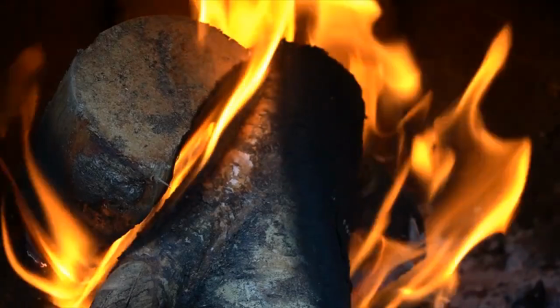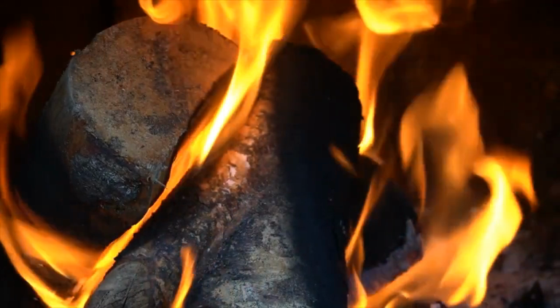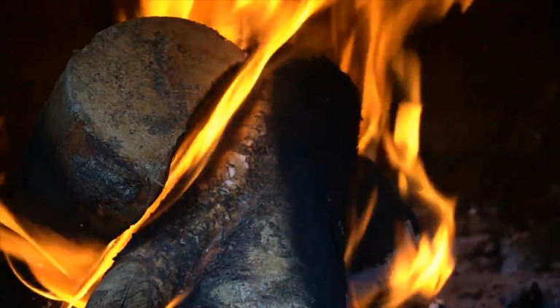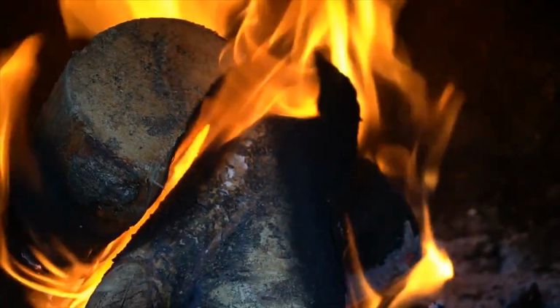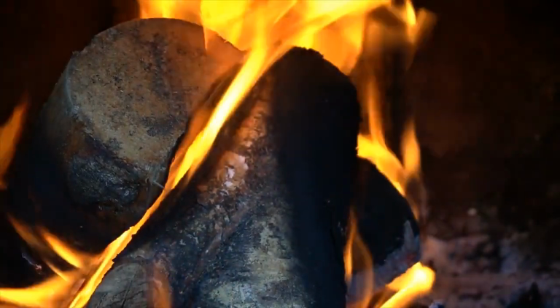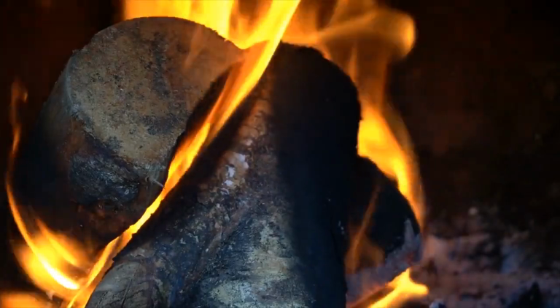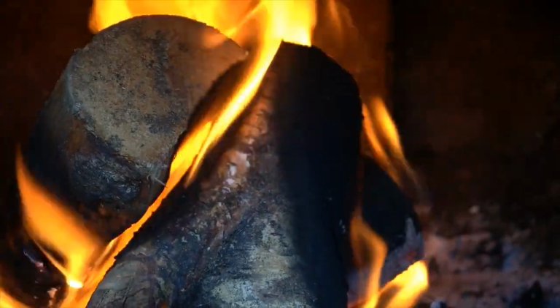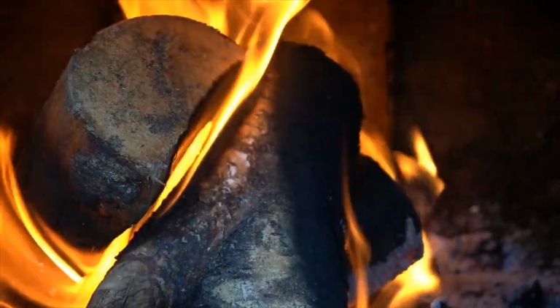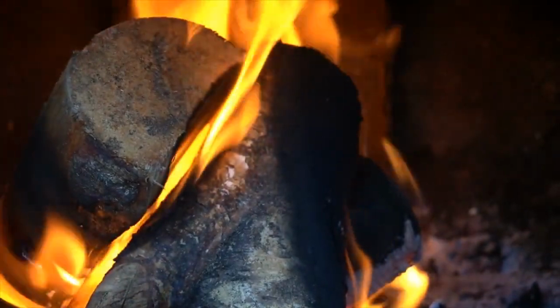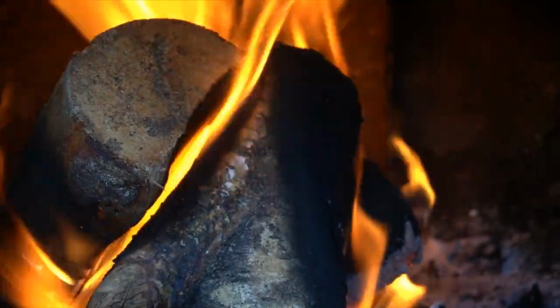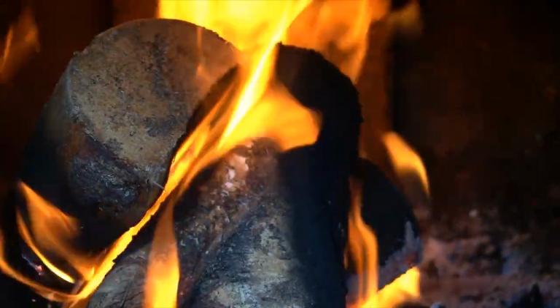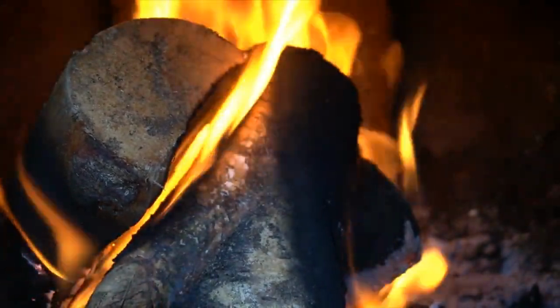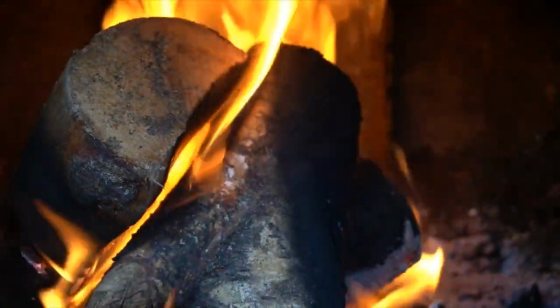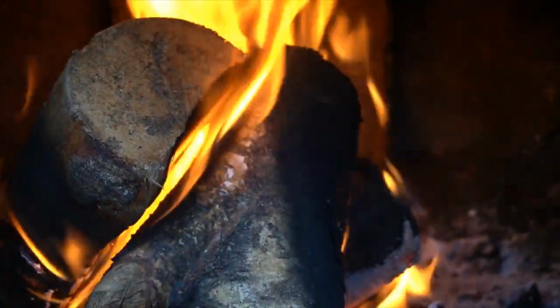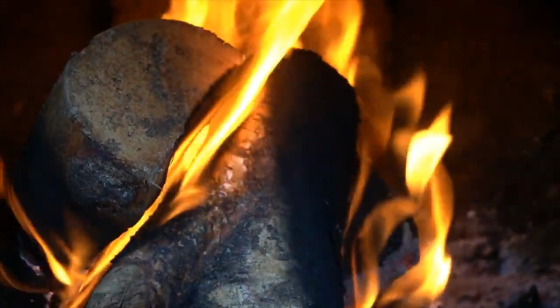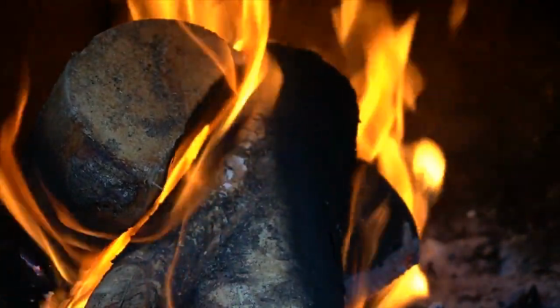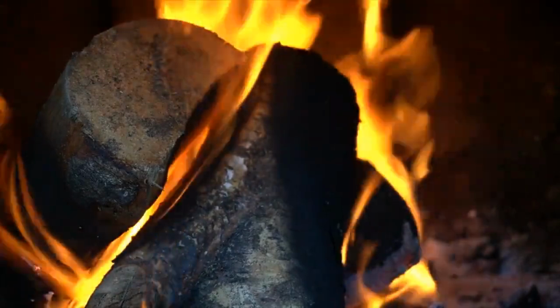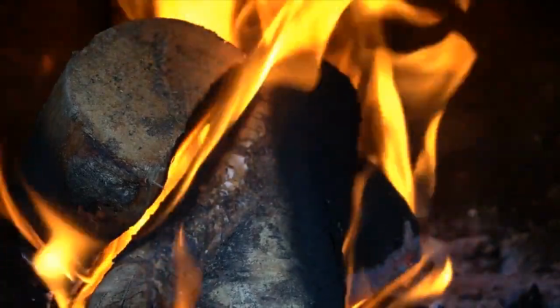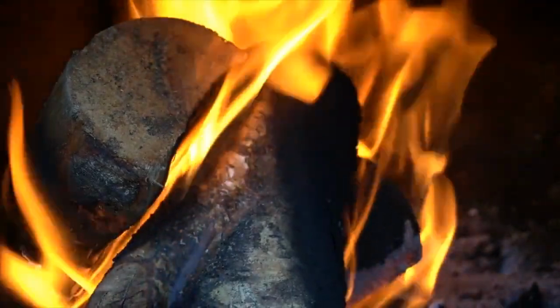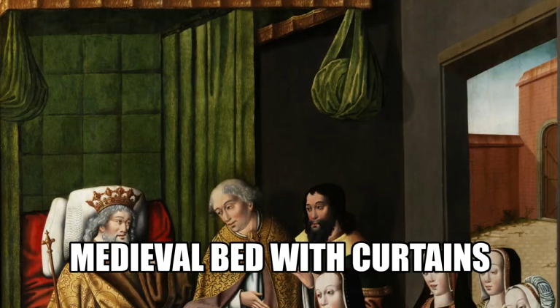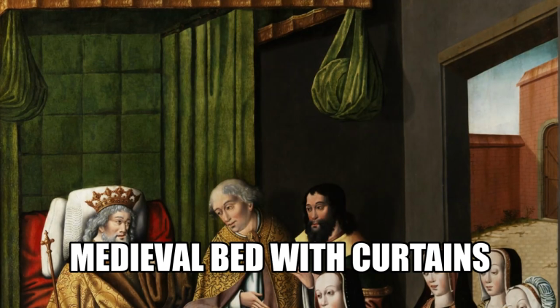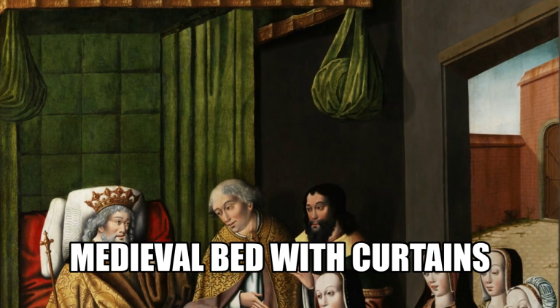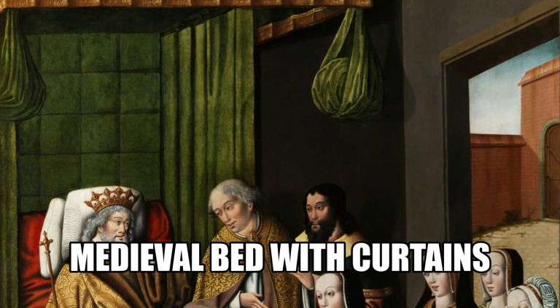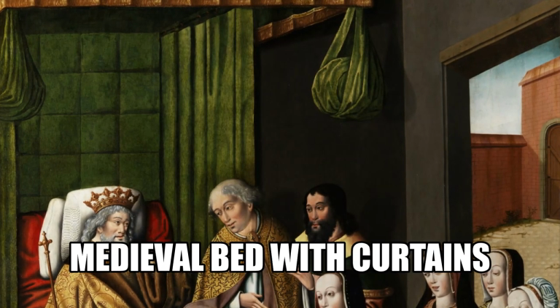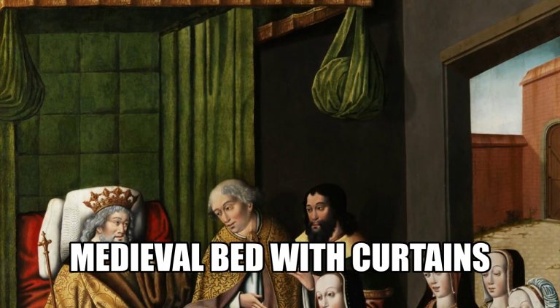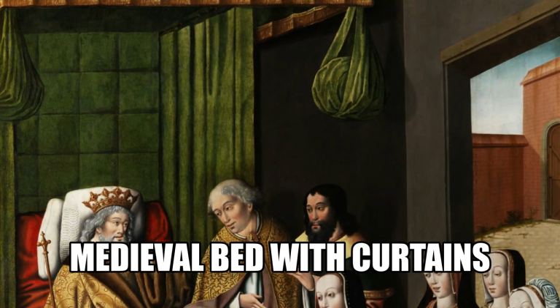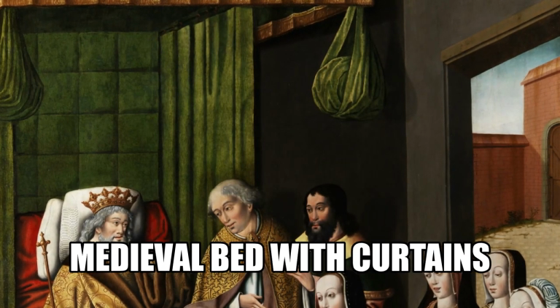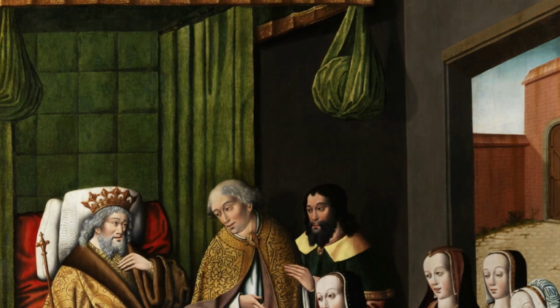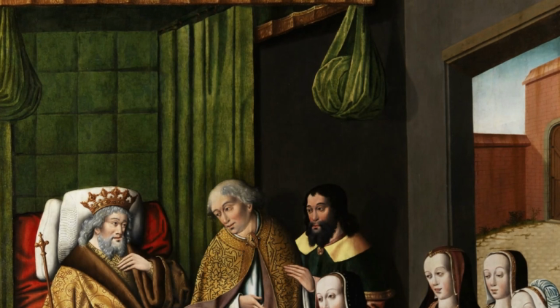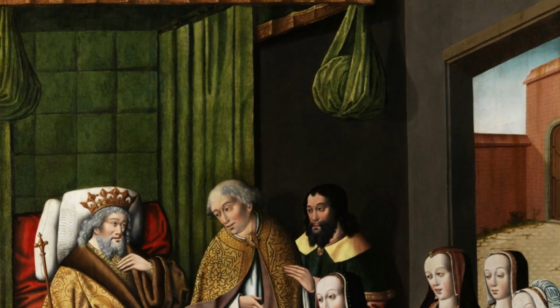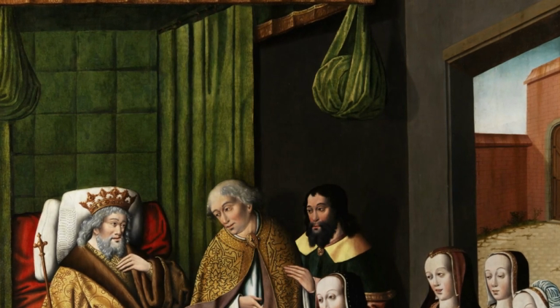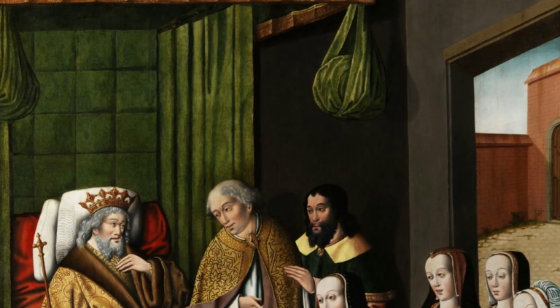Bricks or stones could be heated in a fire then wrapped in cloth to help provide warmth during rest, as well as sleeping clothes together by sharing beds for natural warmth. Wealthier households used four-poster beds with curtains to keep warmth inside their sleeping area on winter nights.